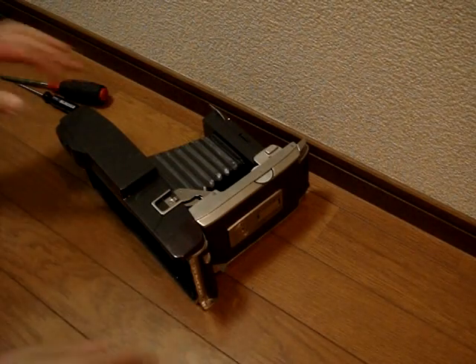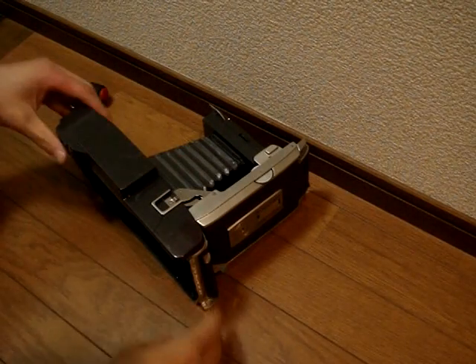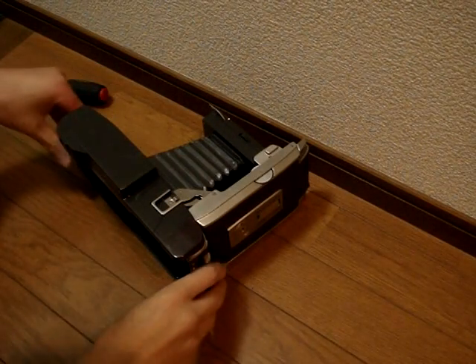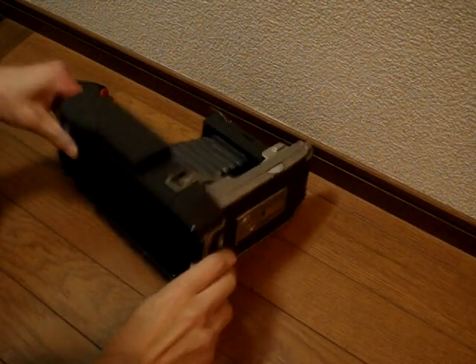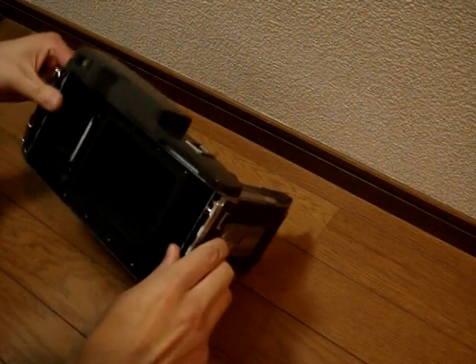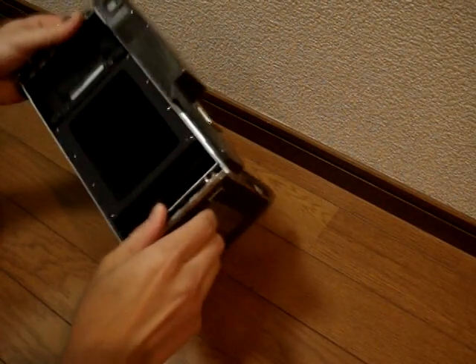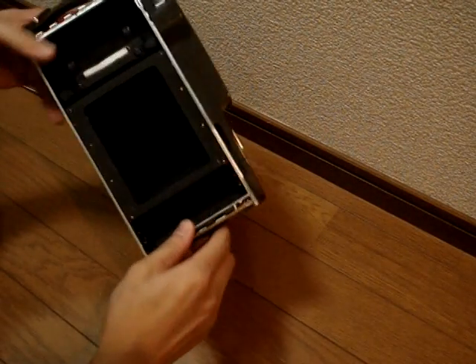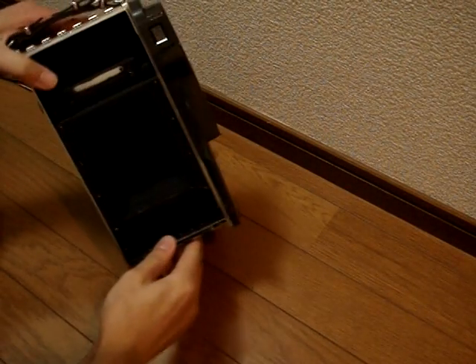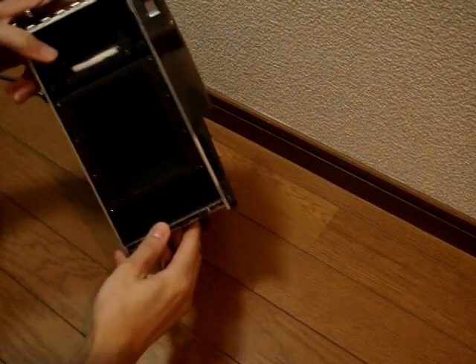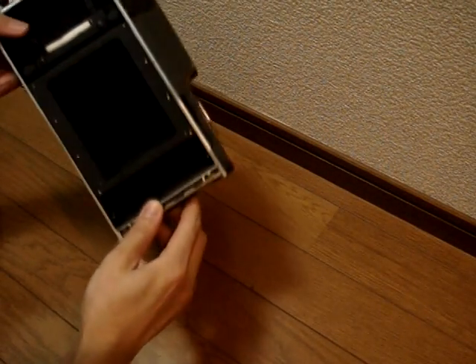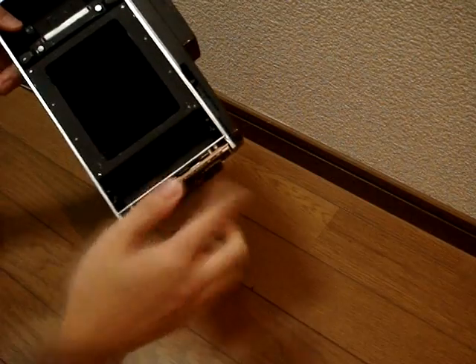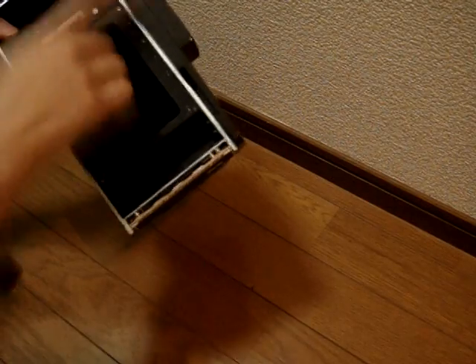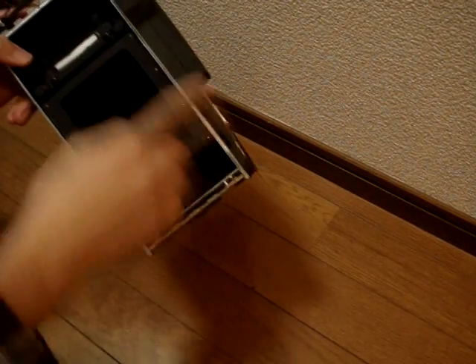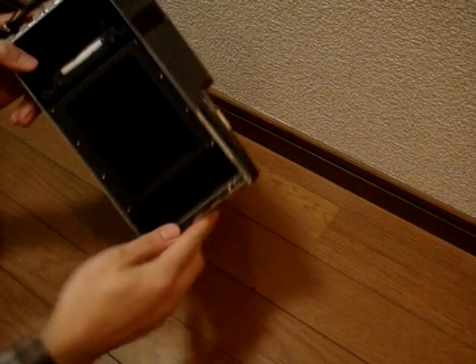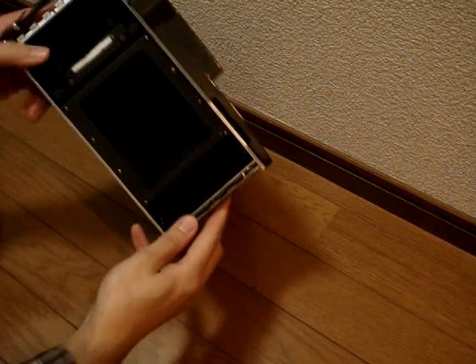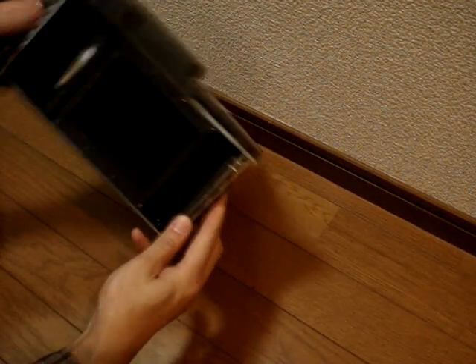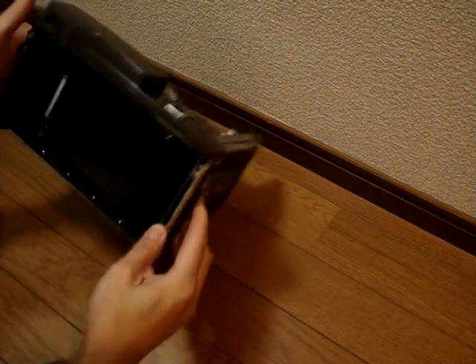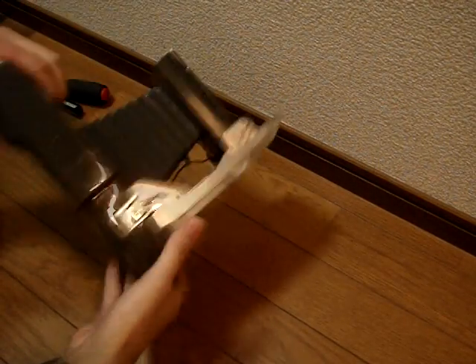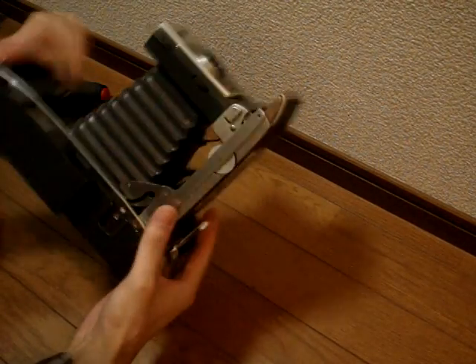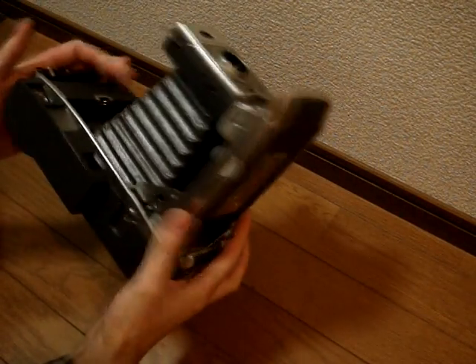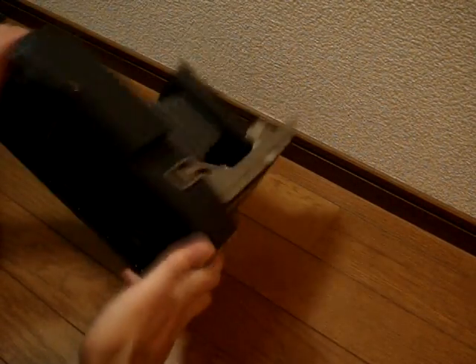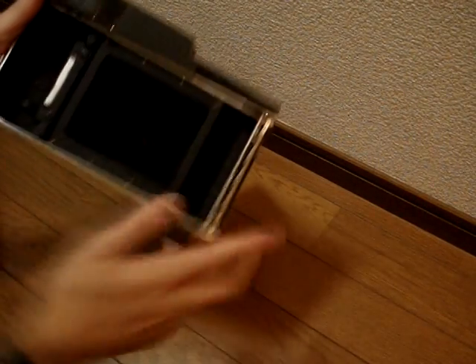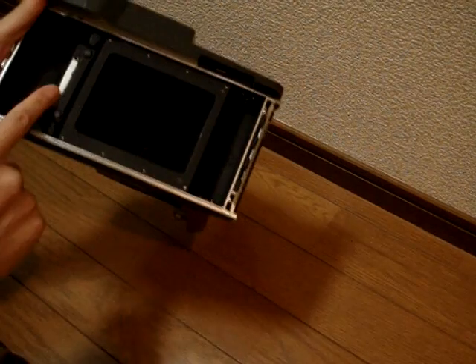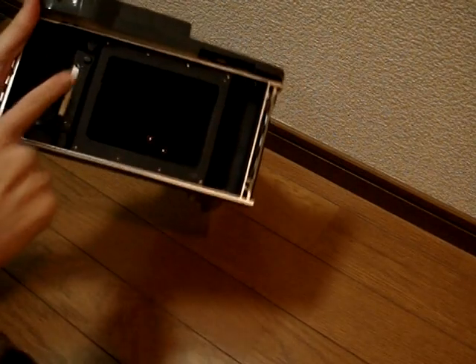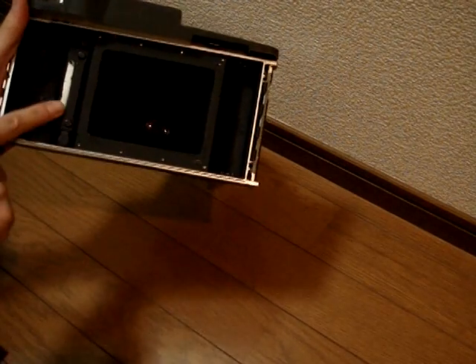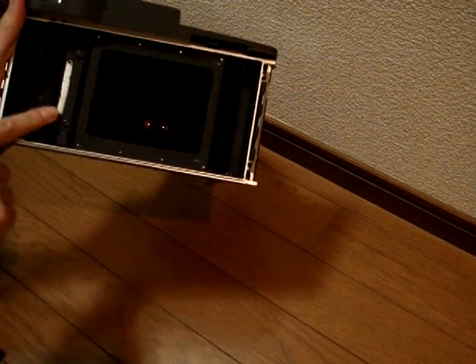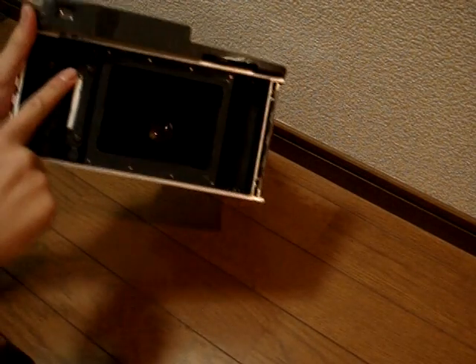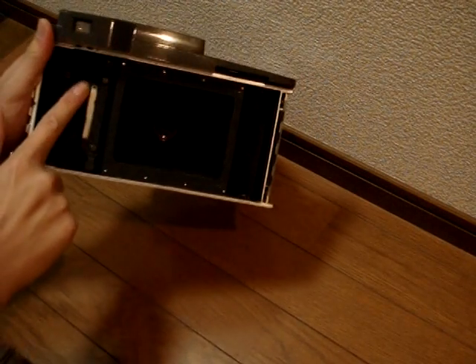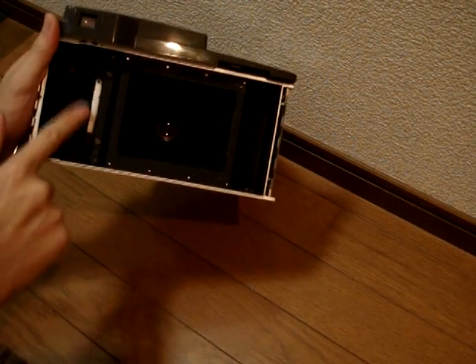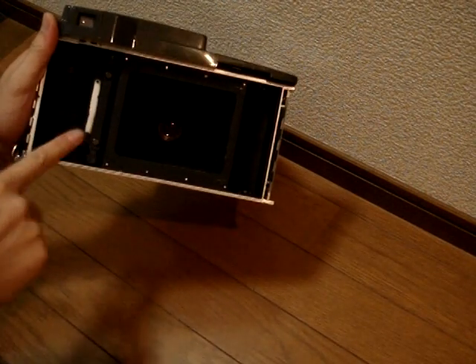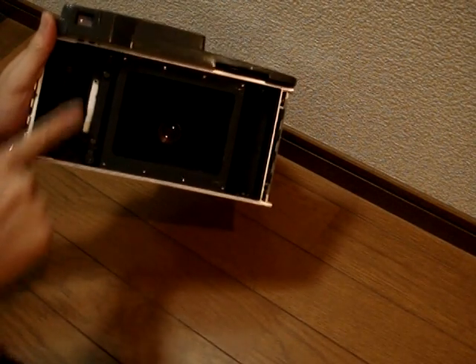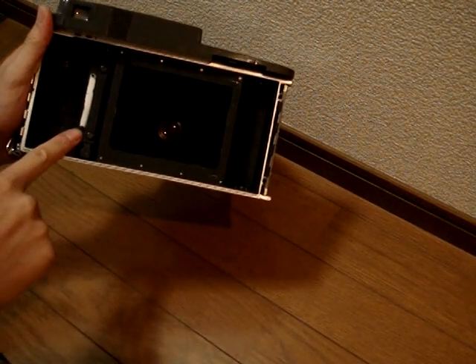Our next job is to remove the bellows. I've put the cover back on just to protect it a bit more. And also, if you remember, there were two screws holding down the roll holder thing here.